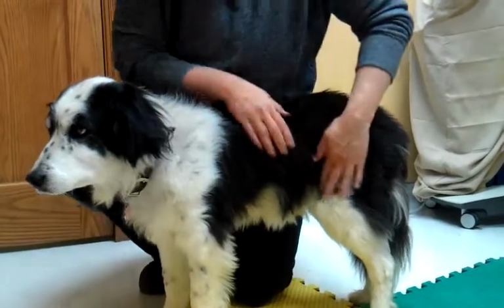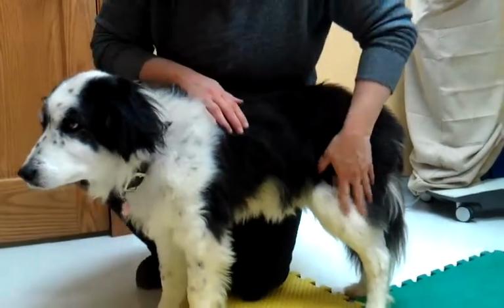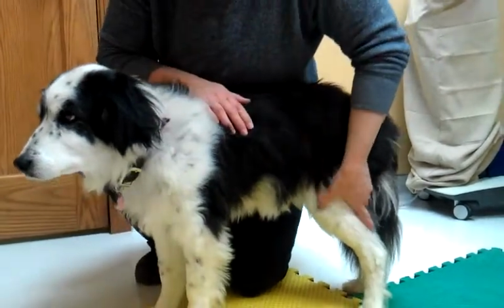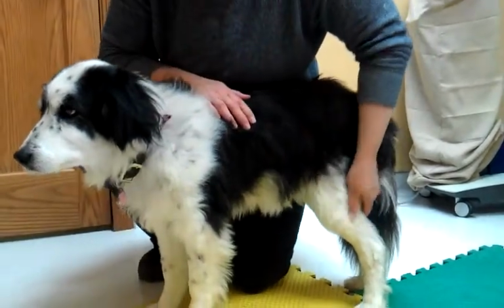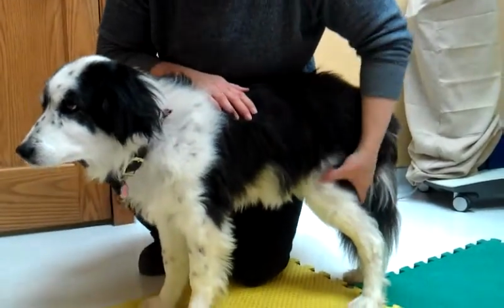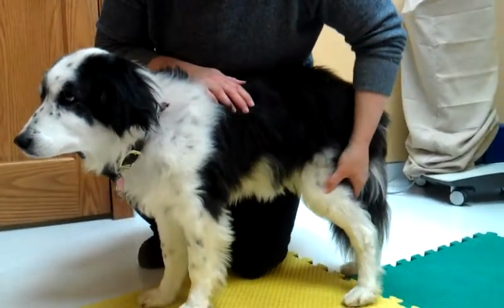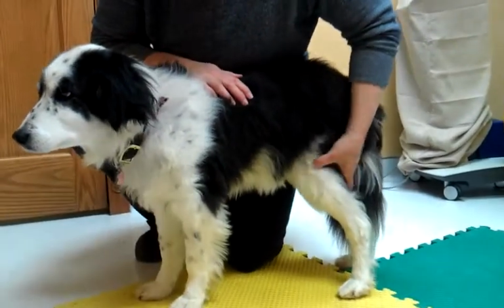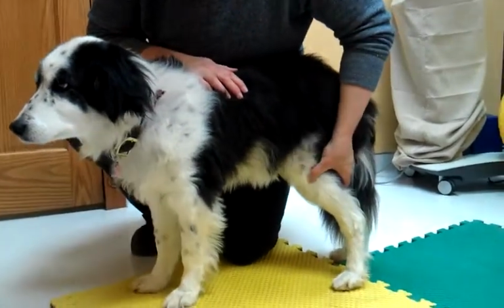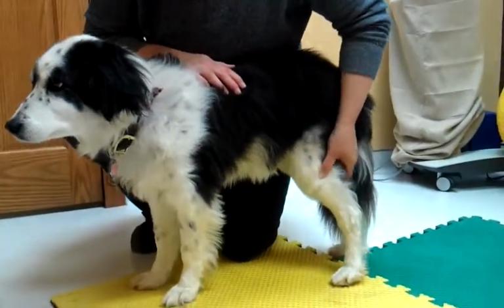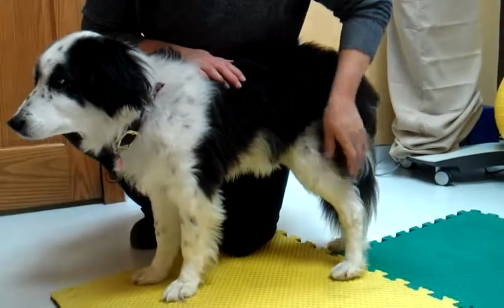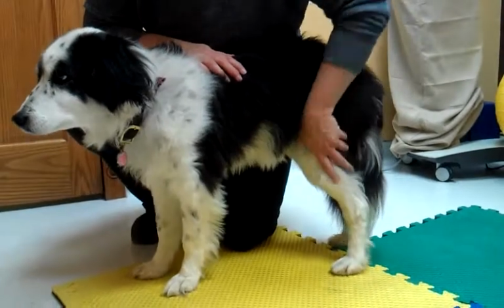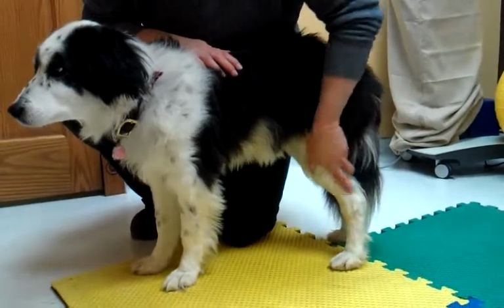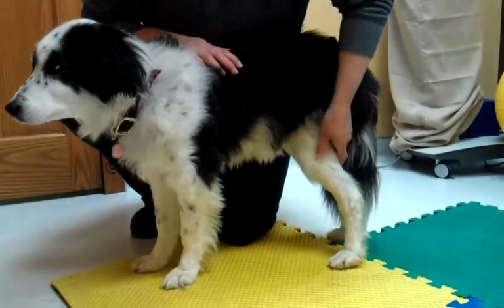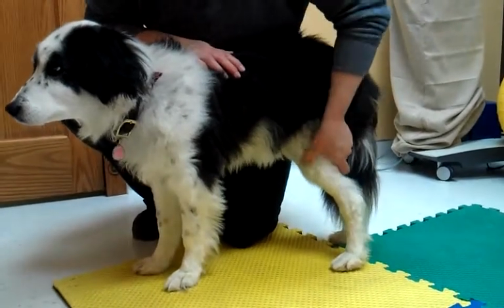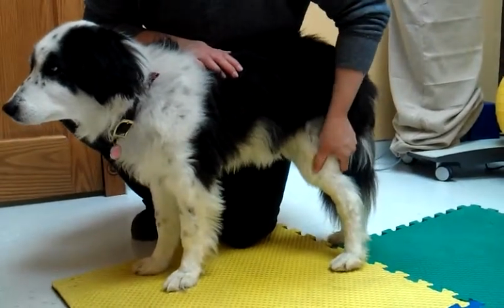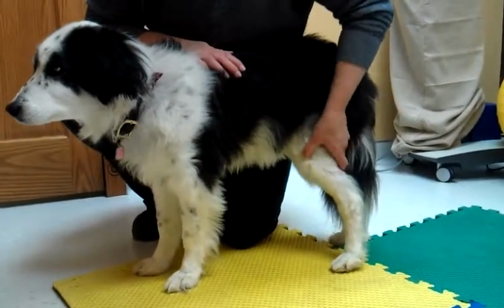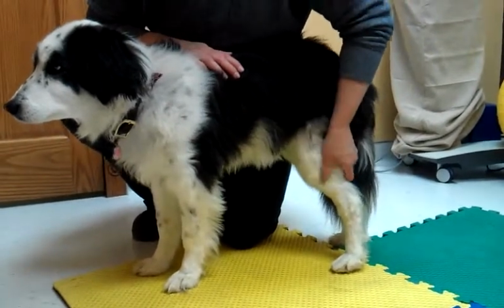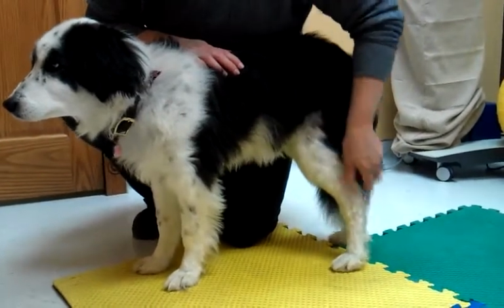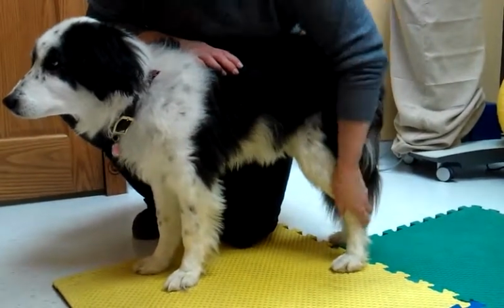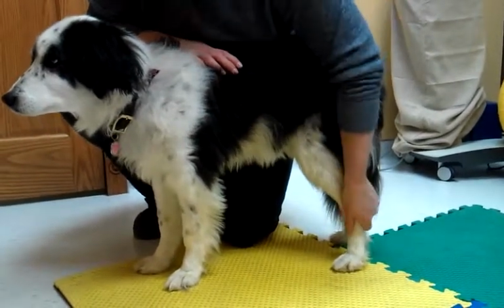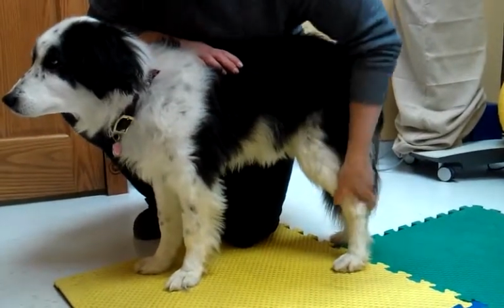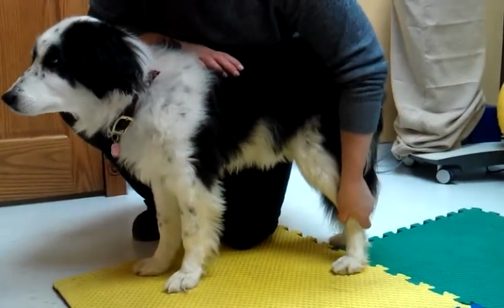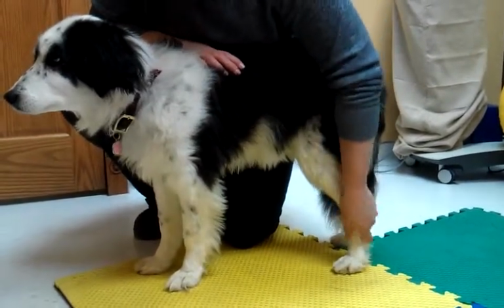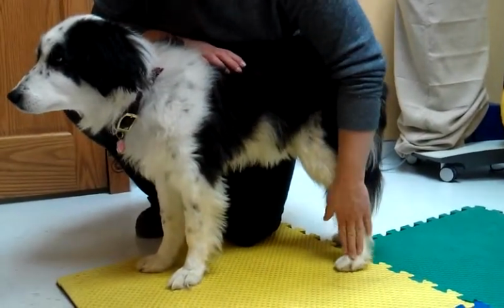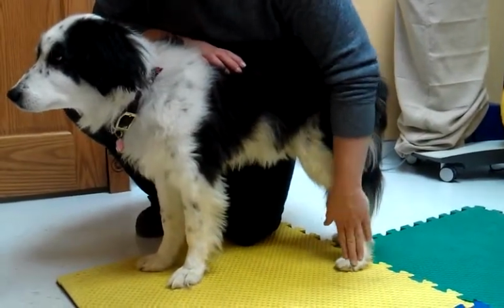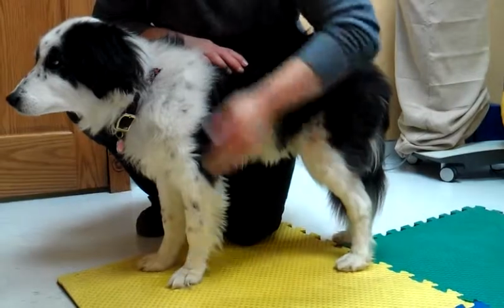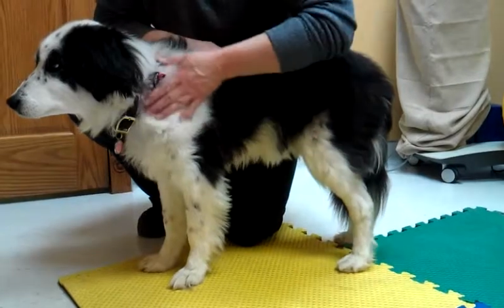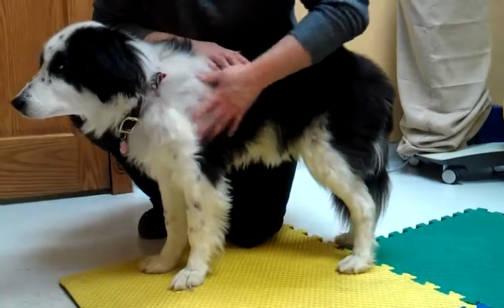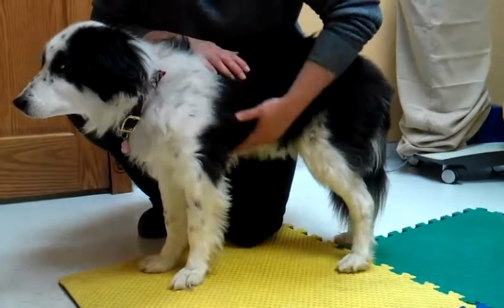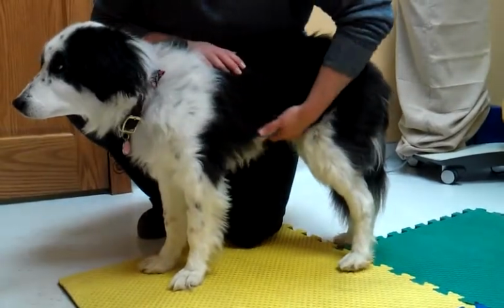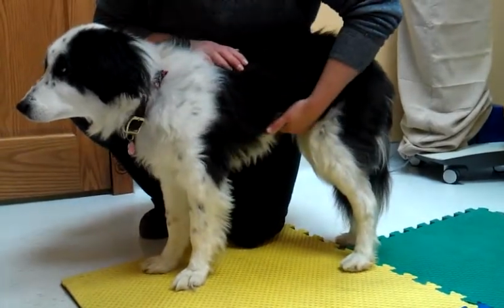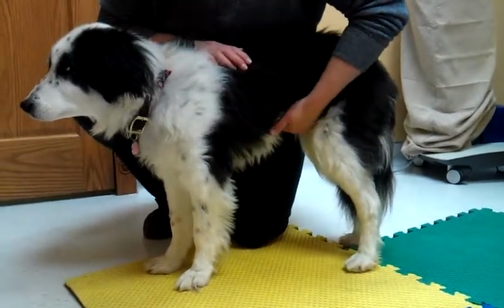Also just massage around their joints real gently, and even around their feet. Some dogs don't like their feet touched, so definitely be careful around those areas.